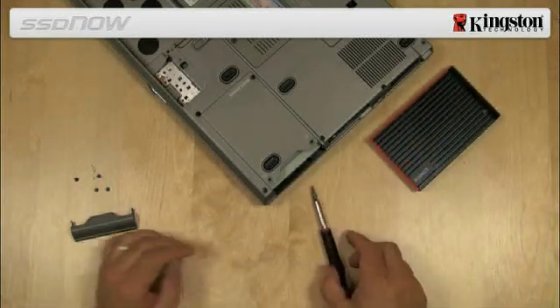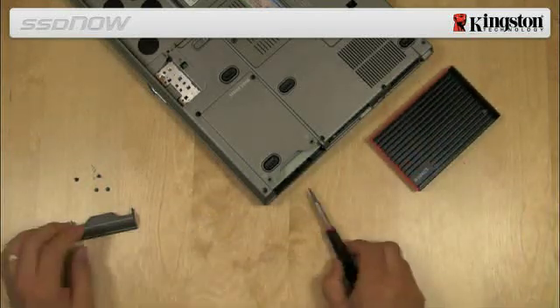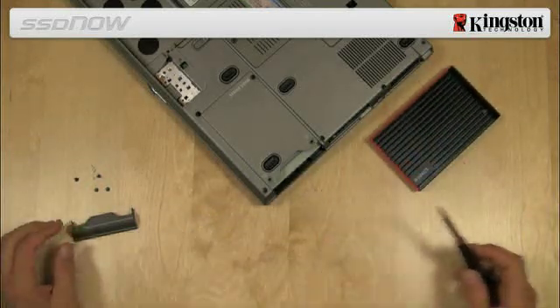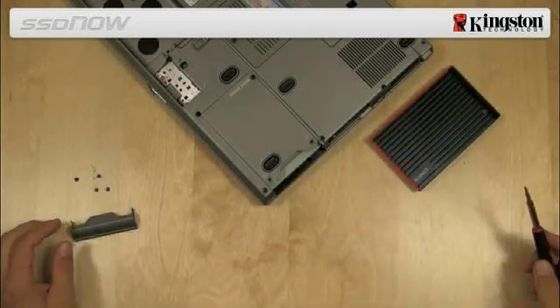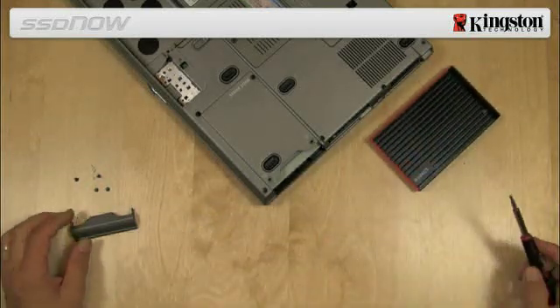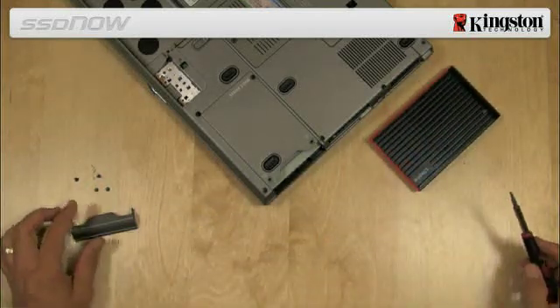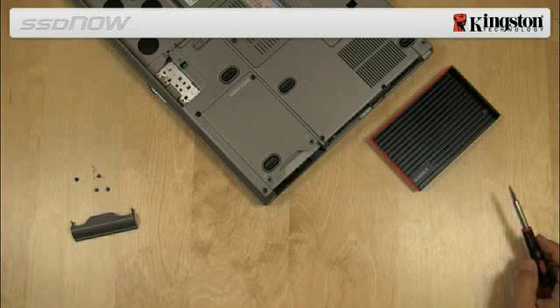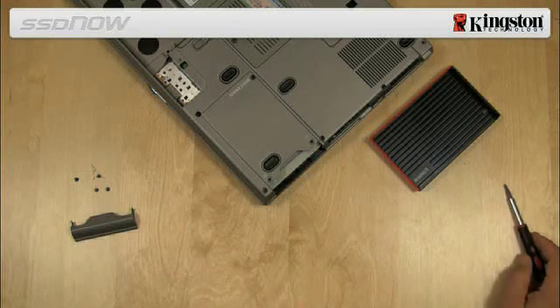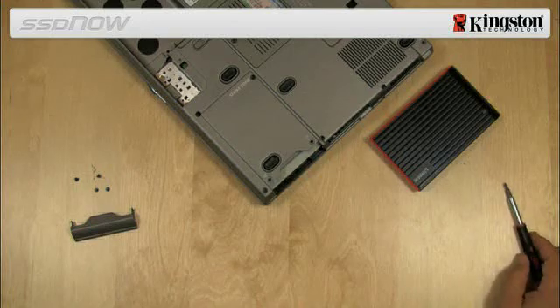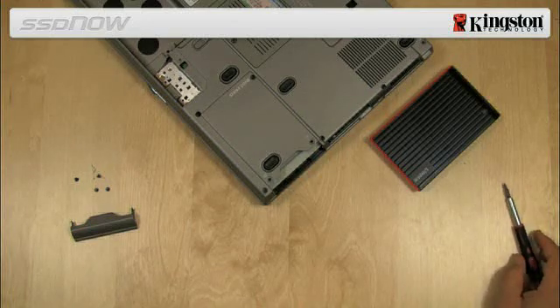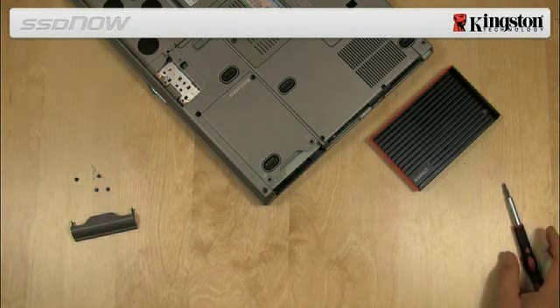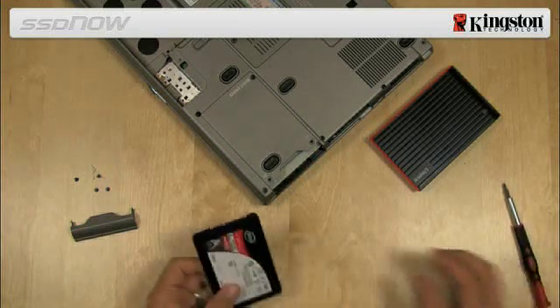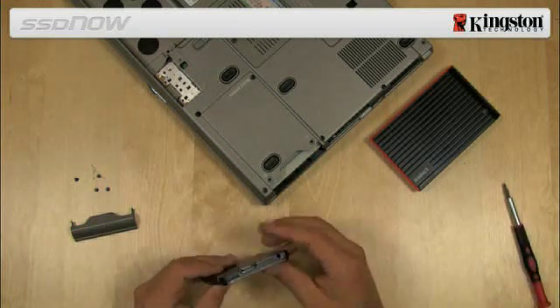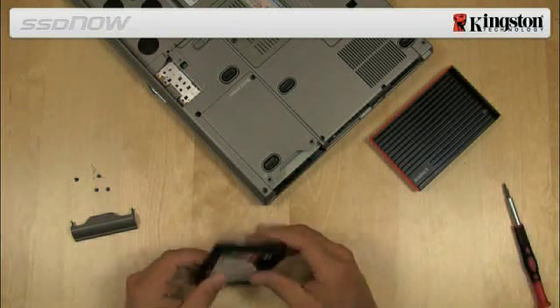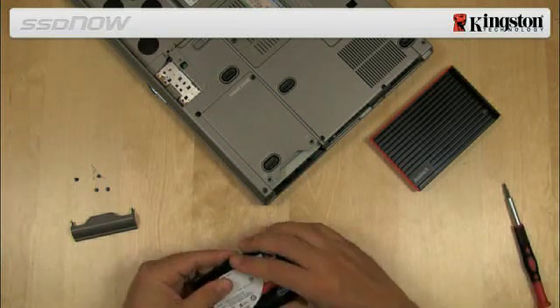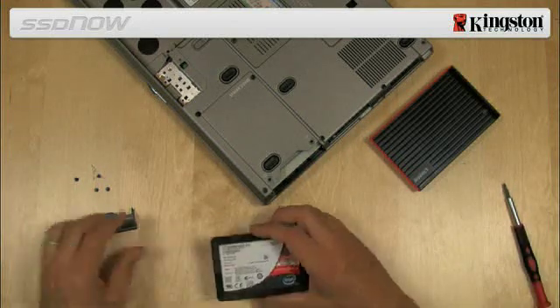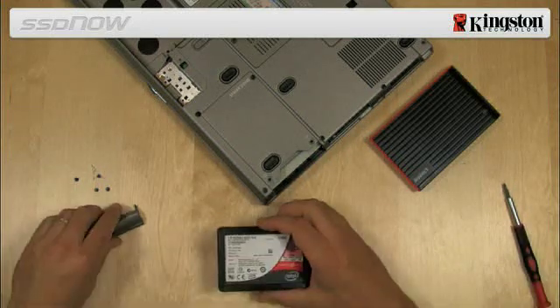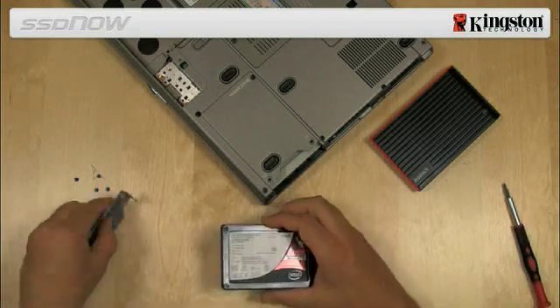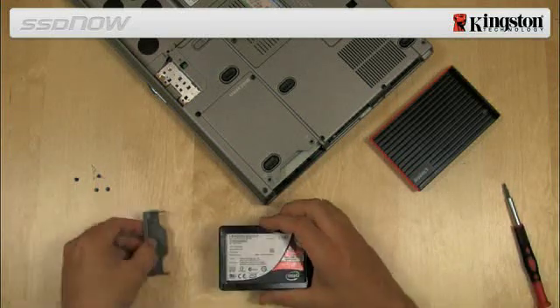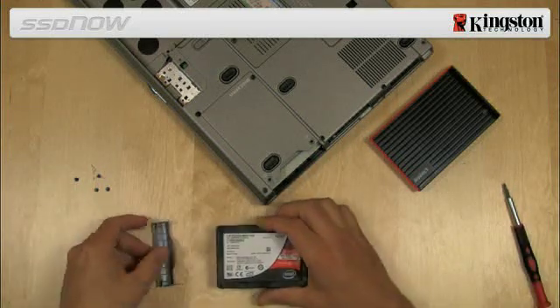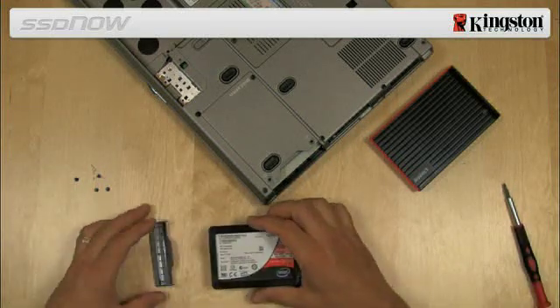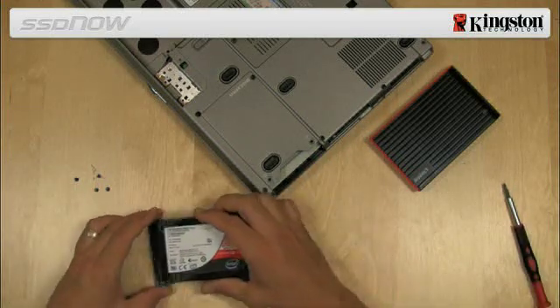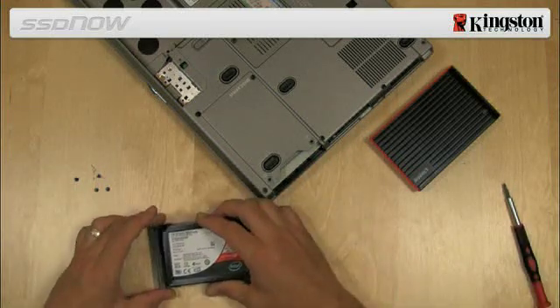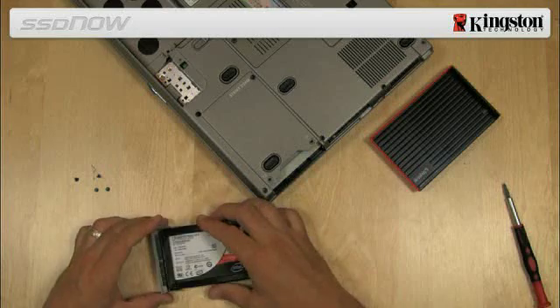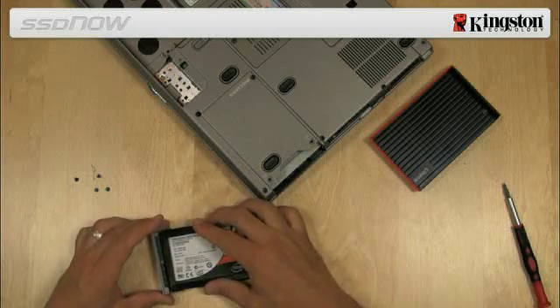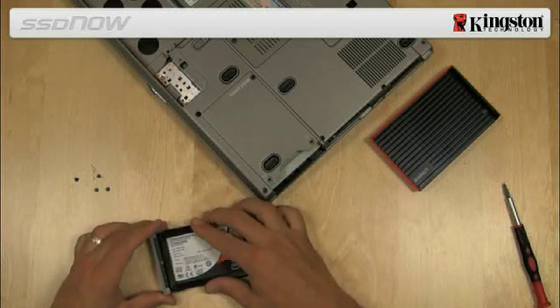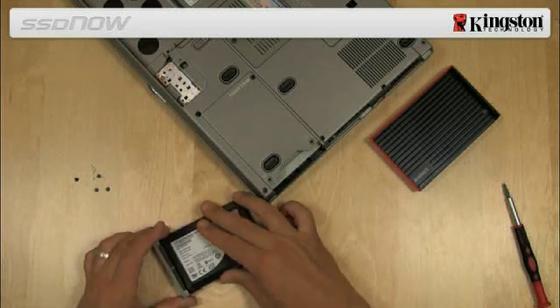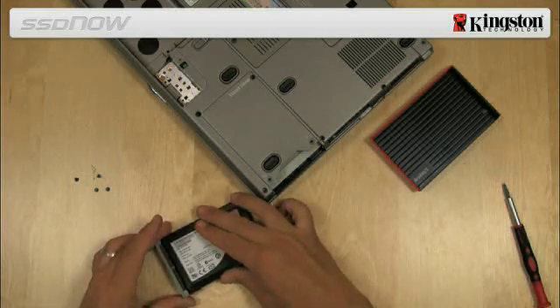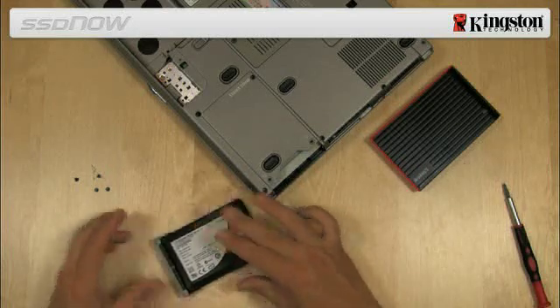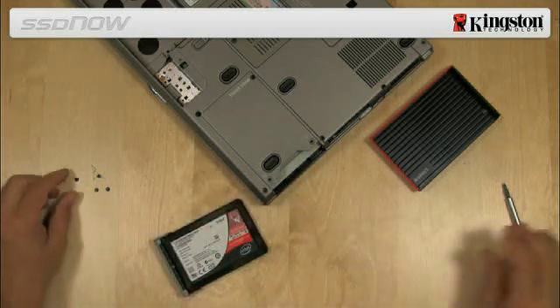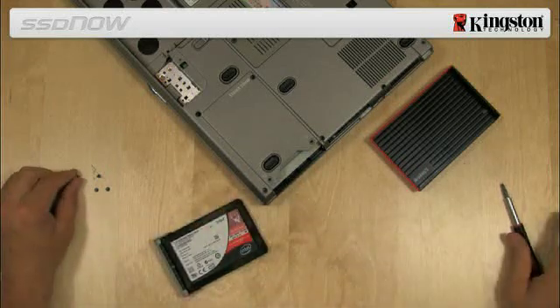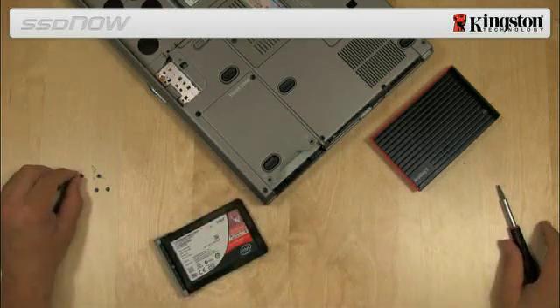Next, we will install the SSD in your notebook and attach the external drive enclosure. Assemble the SSD with the system drive bracket and insert the drive into the drive bay of the notebook.